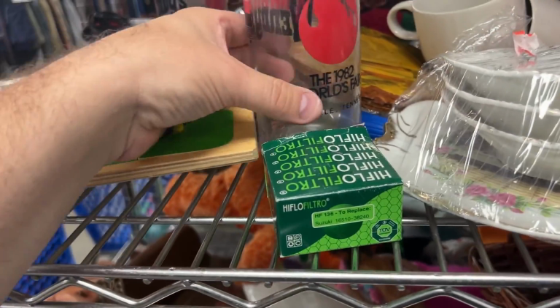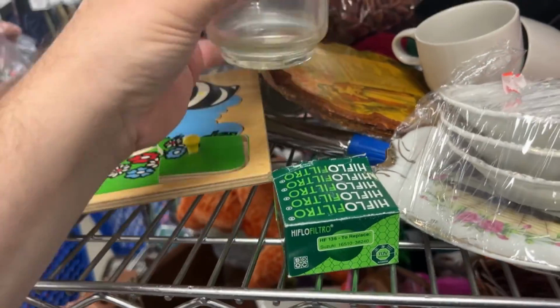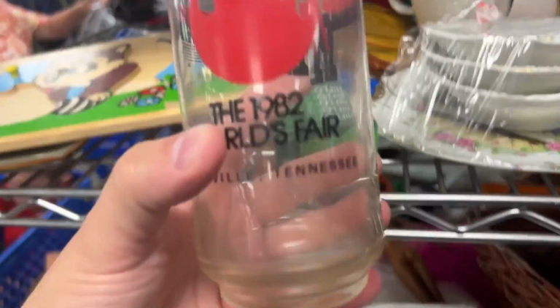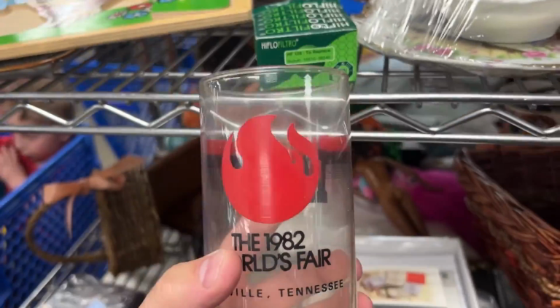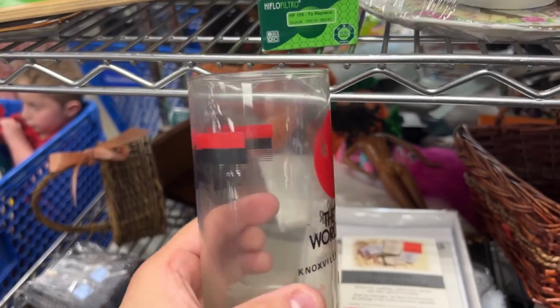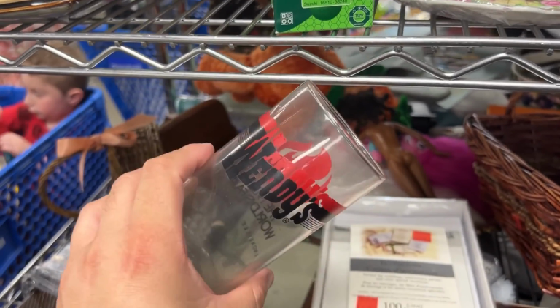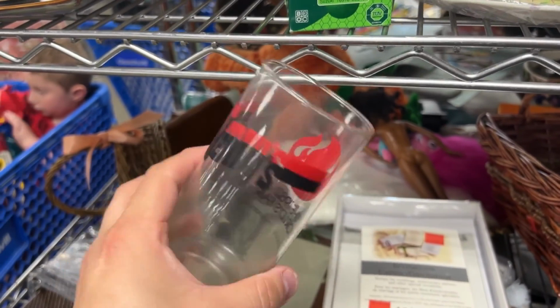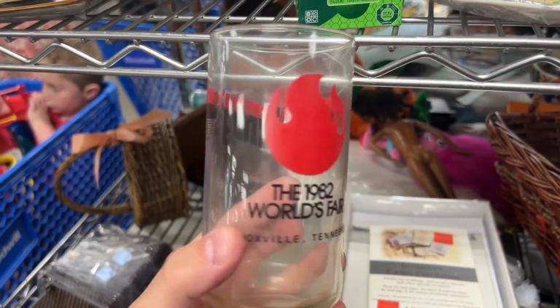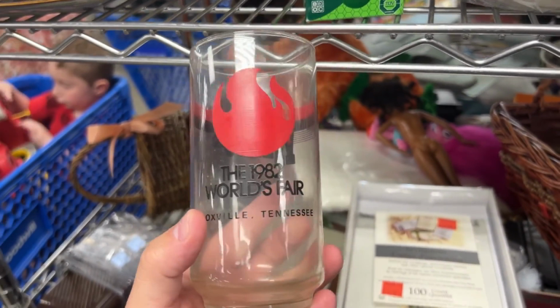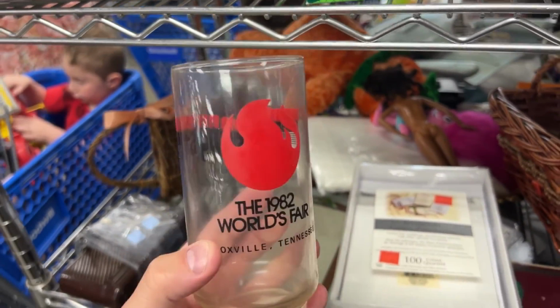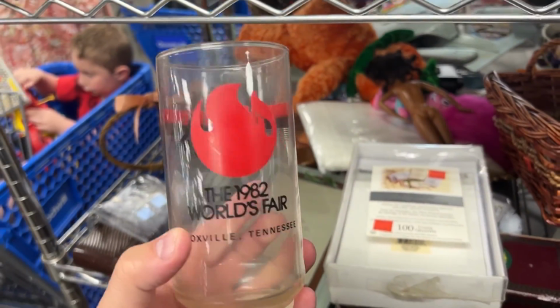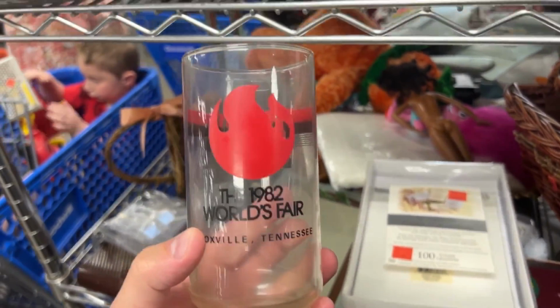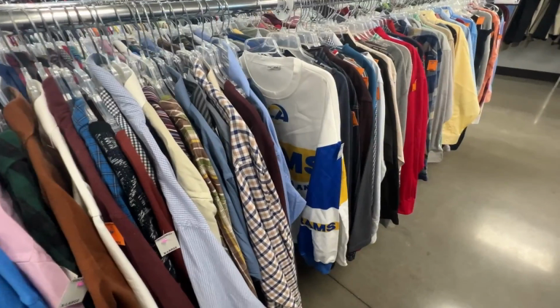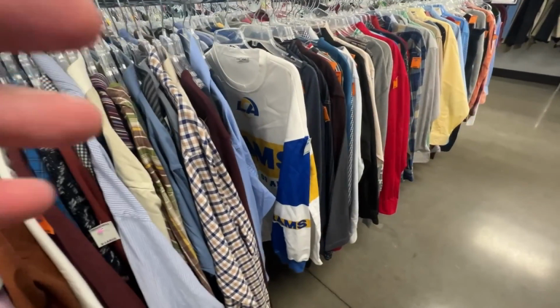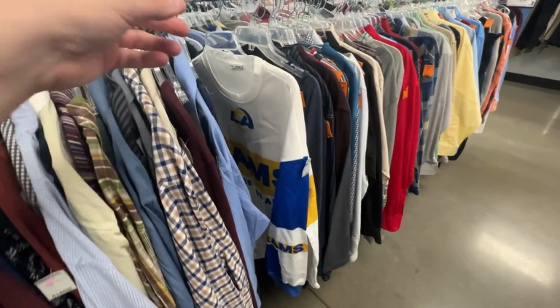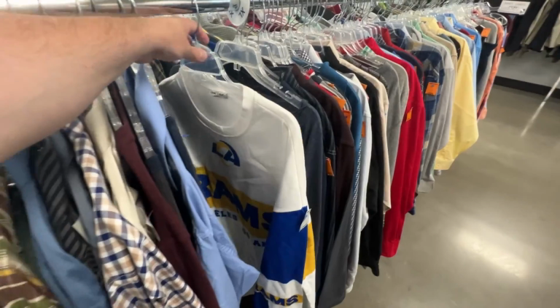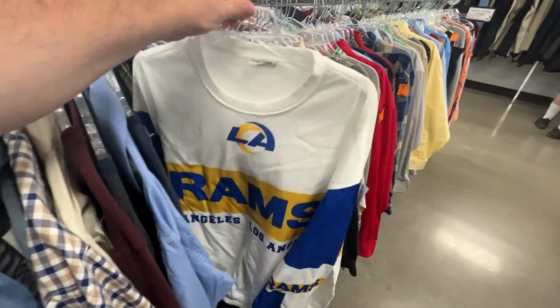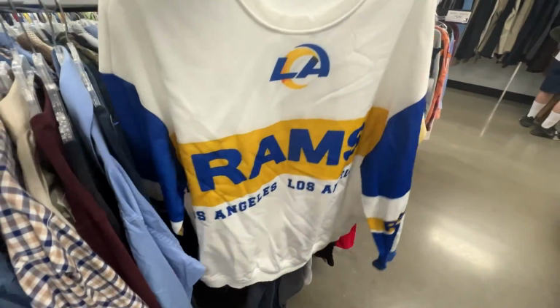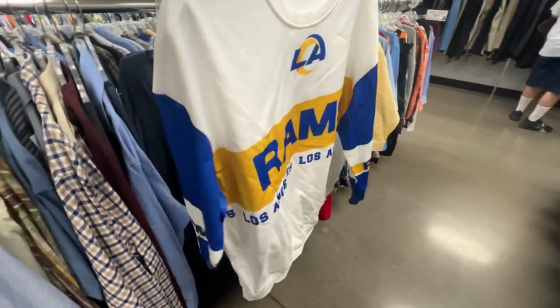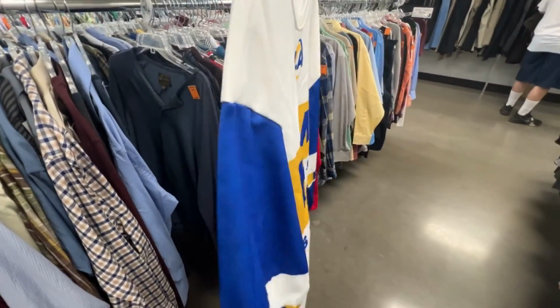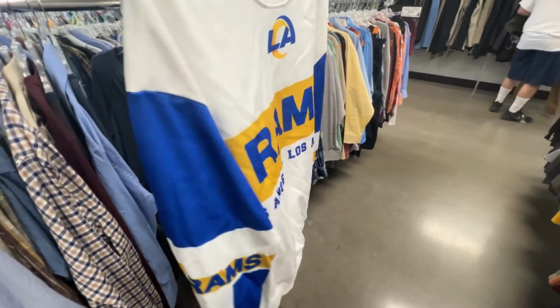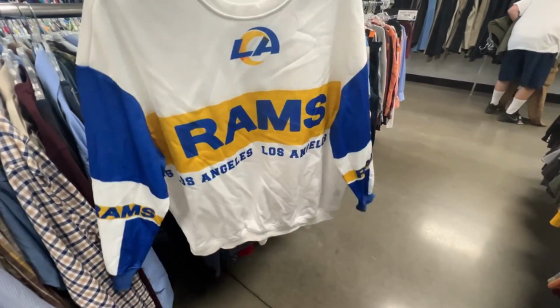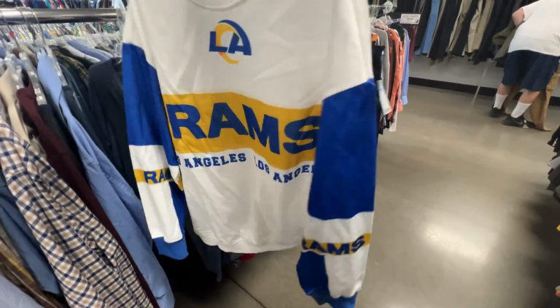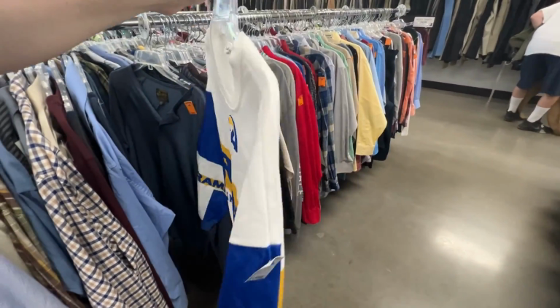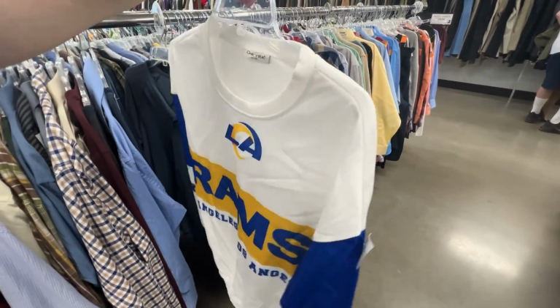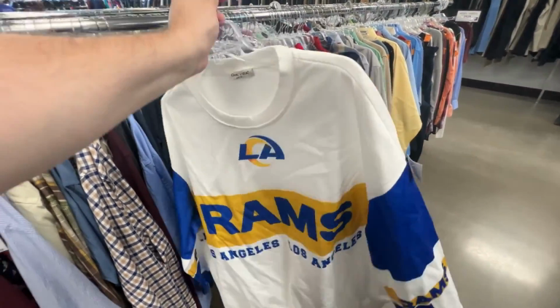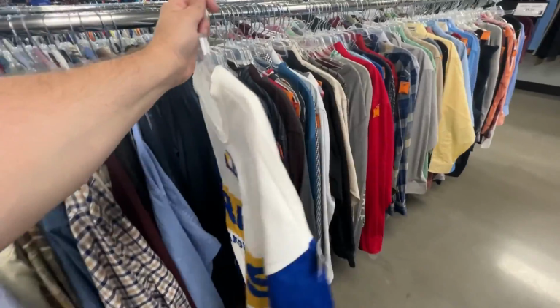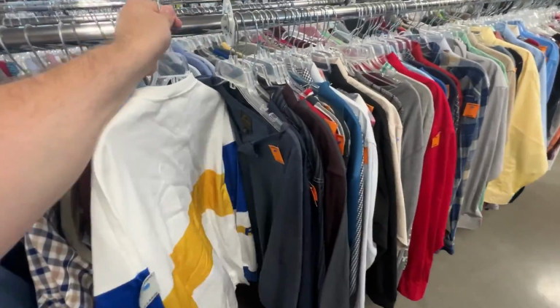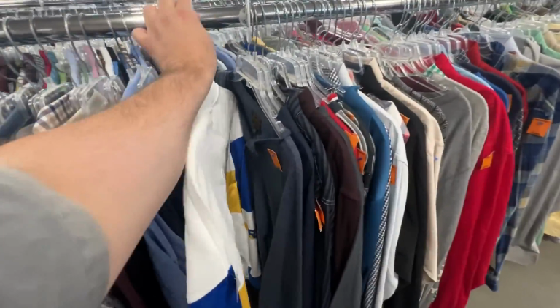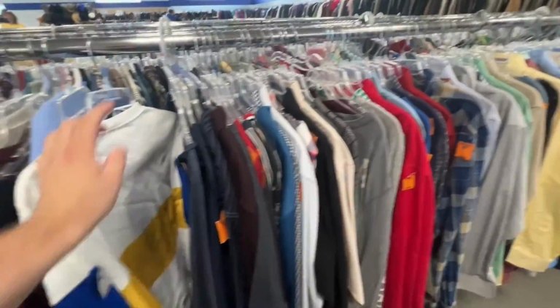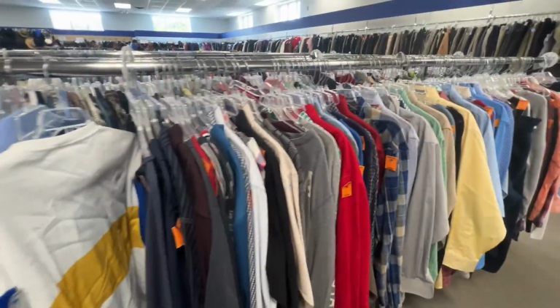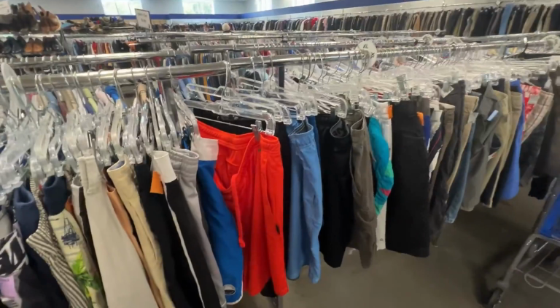These 1982 World's Fair Wendy's glasses are cool, but they're only worth about $3 to $5 each plus shipping. Funny that we're all the way out in Bedford in Commonwealth Picker area and there's an LA Rams sweatshirt right here — his favorite team. Weird.